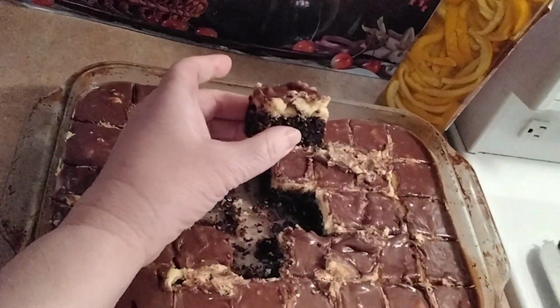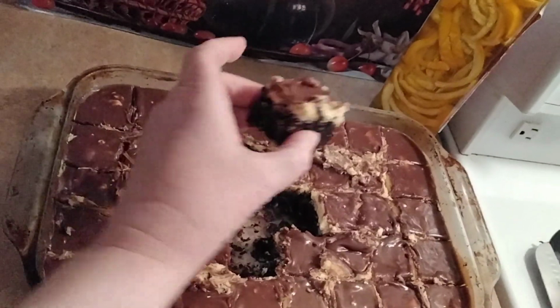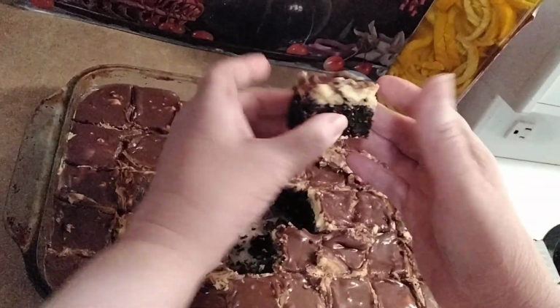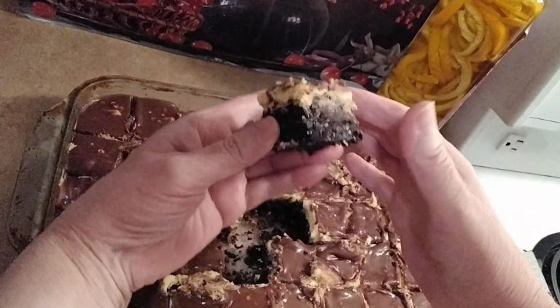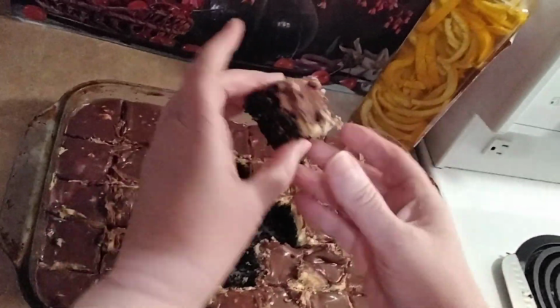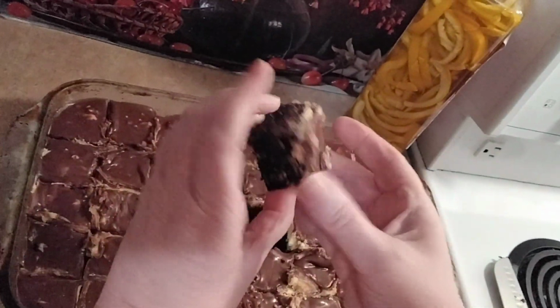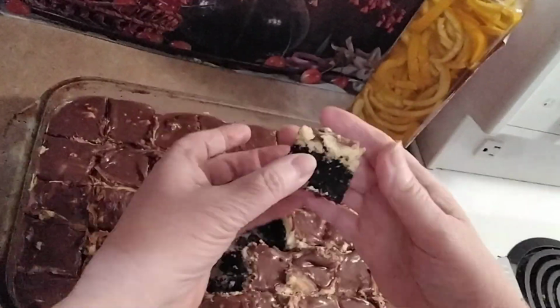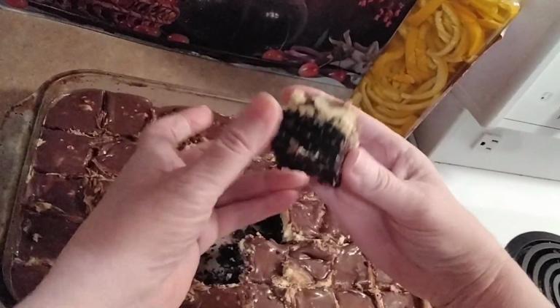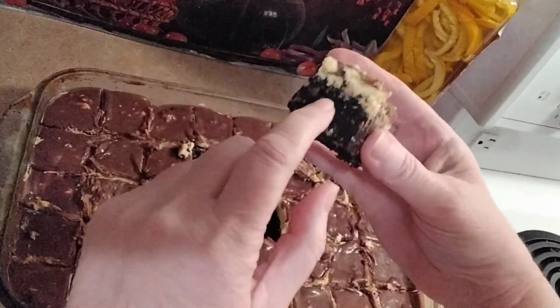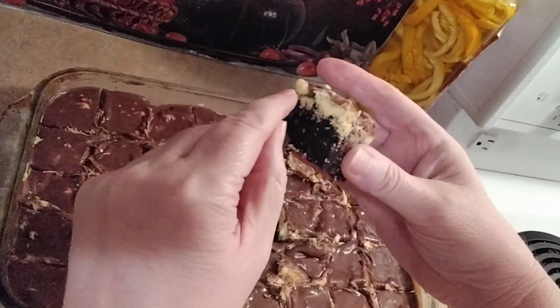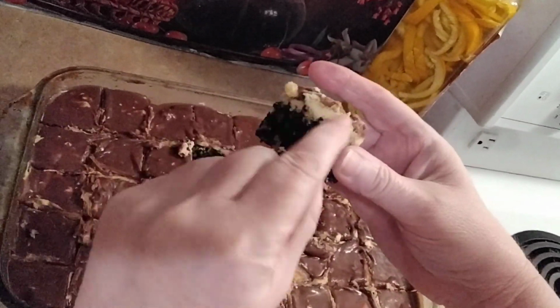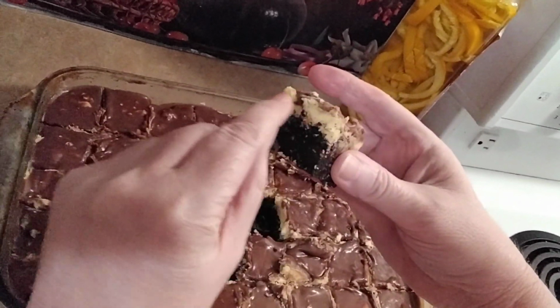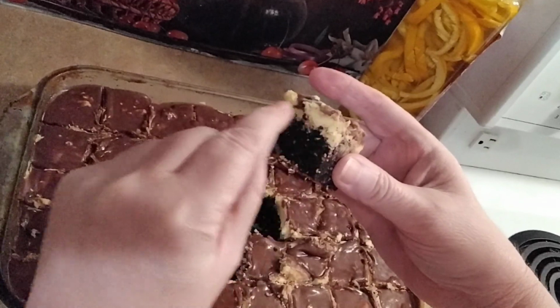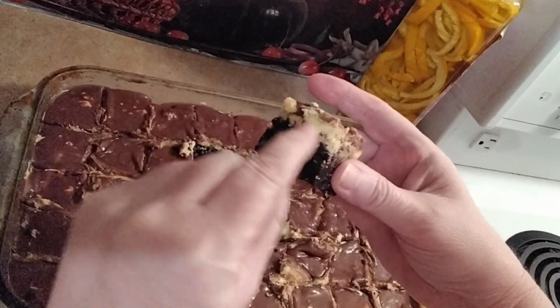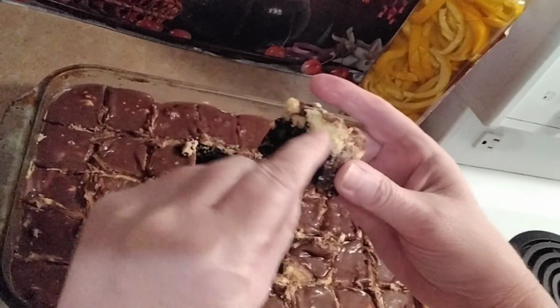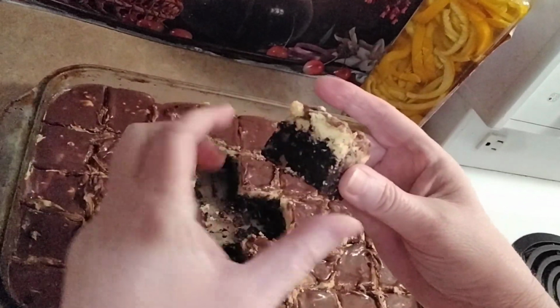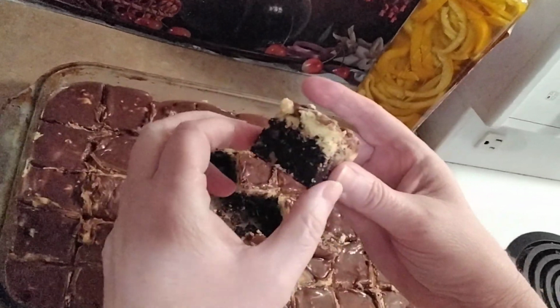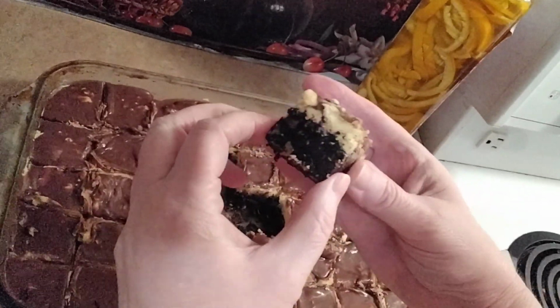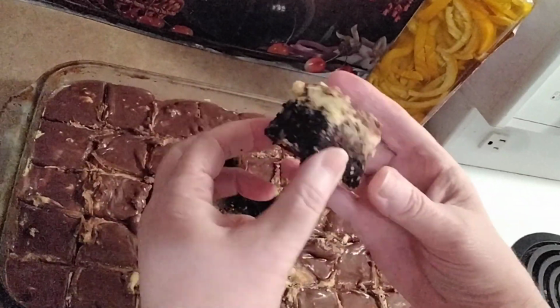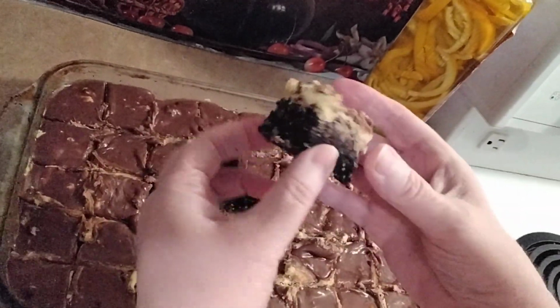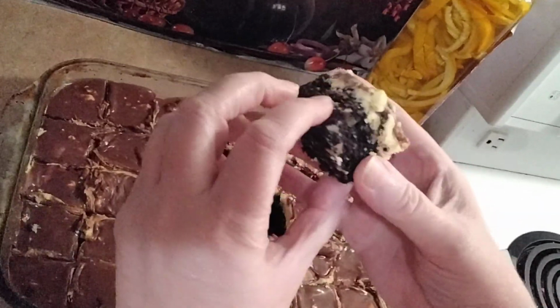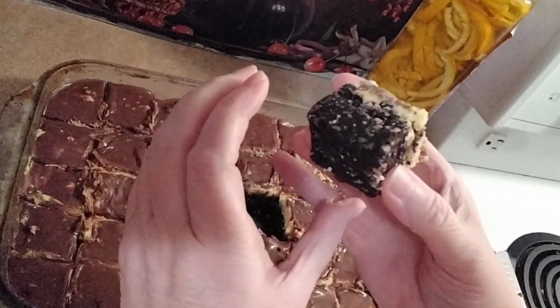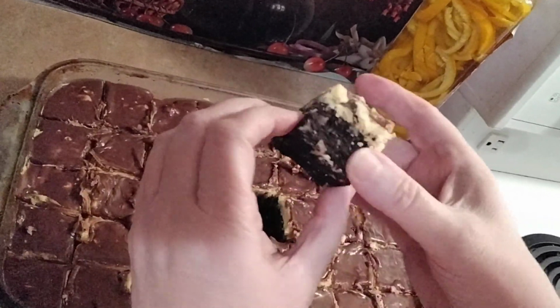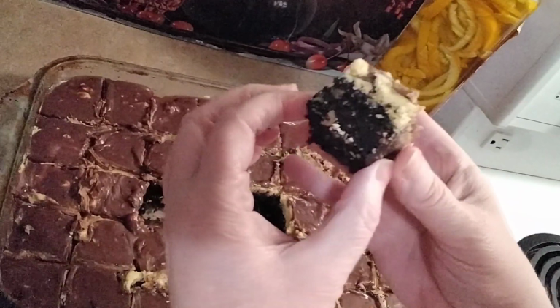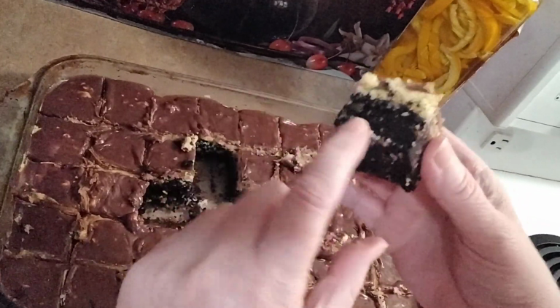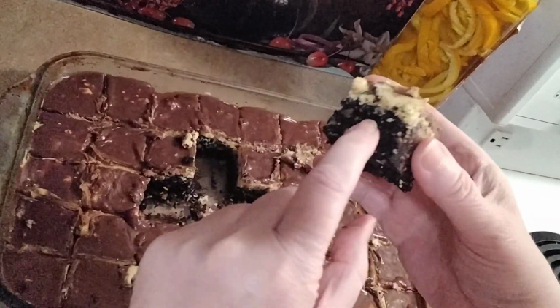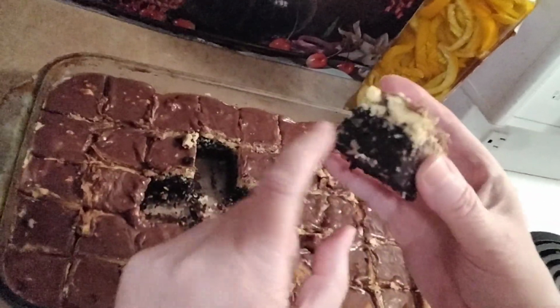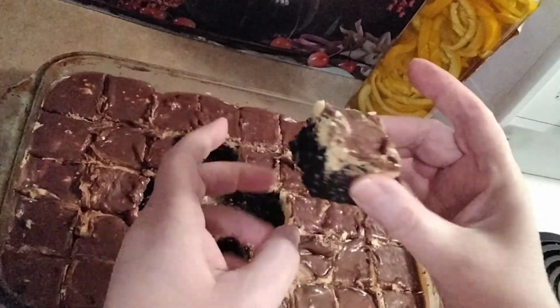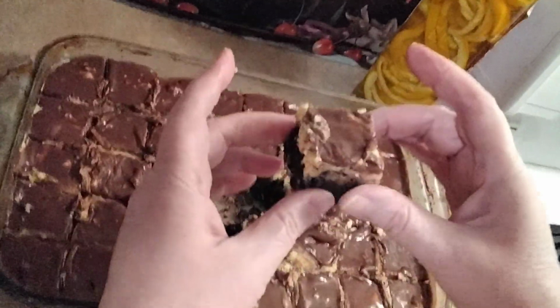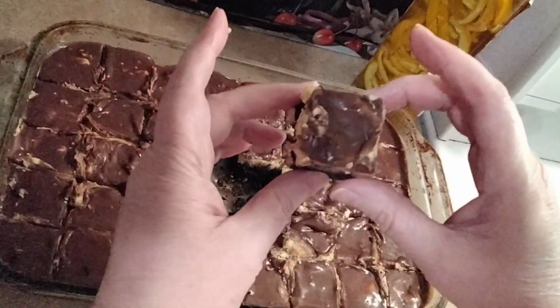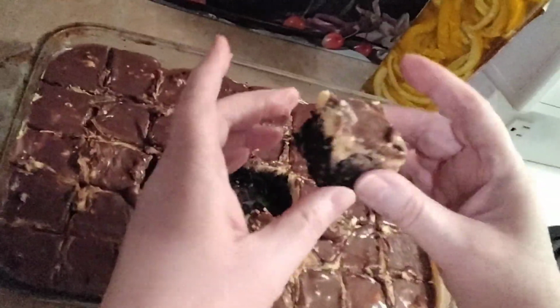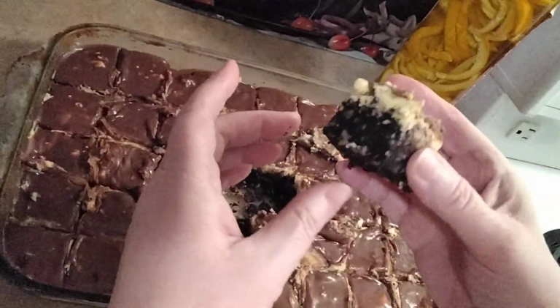I don't know how I came up with this idea, but I'm thrilled about it. This is the Nanaimo icing in the middle, and it's made with custard powder — who knew? I just figured that out. These brownies are so delicious, oh my god, they're phenomenal.